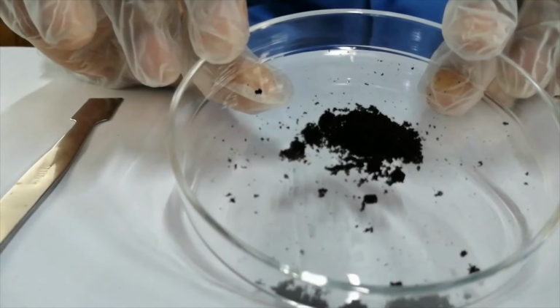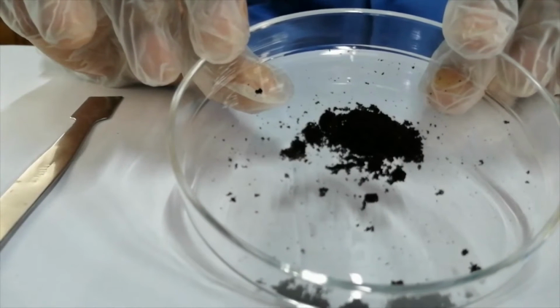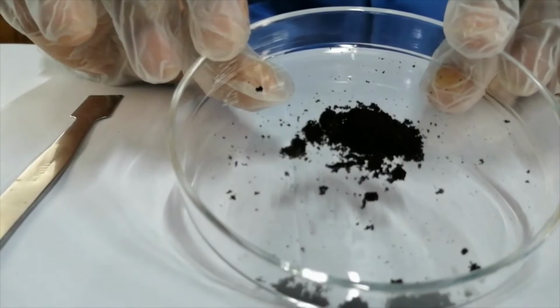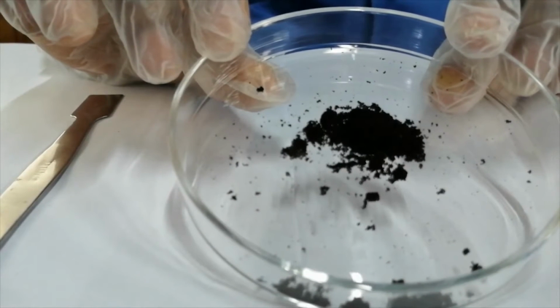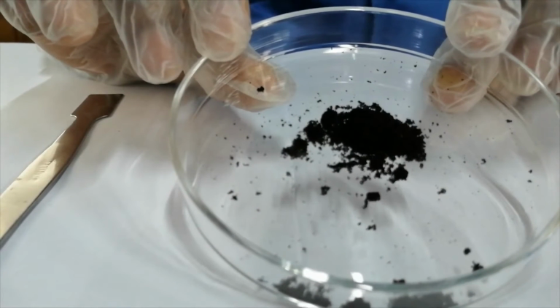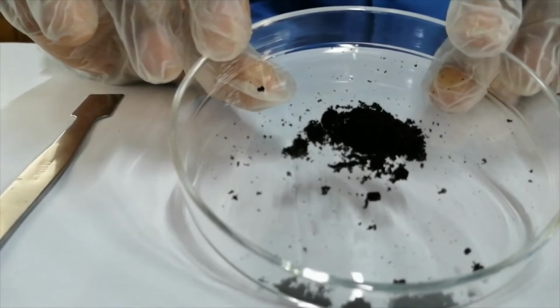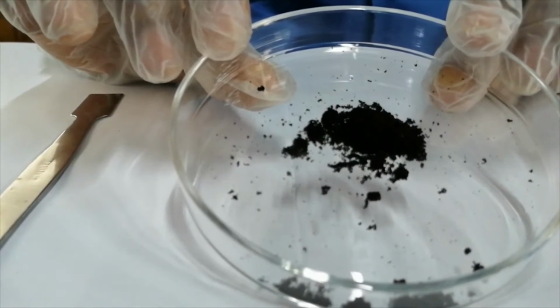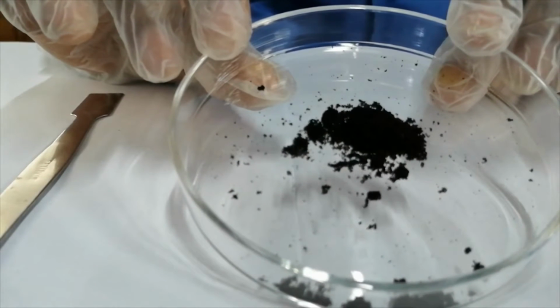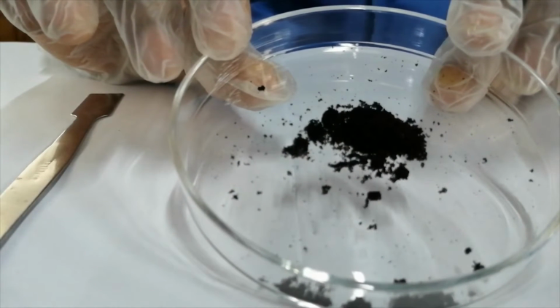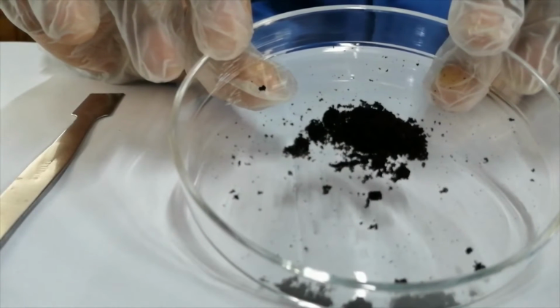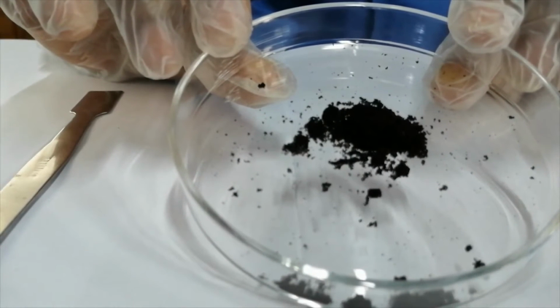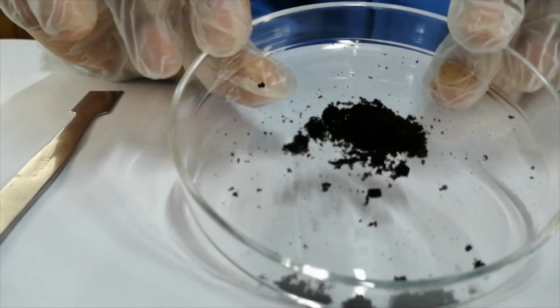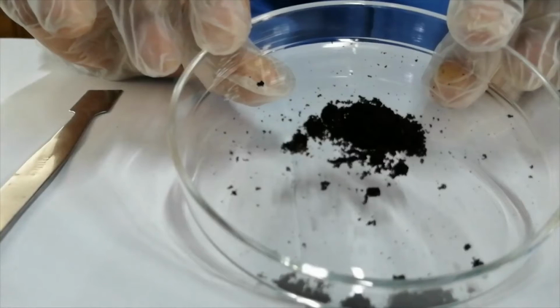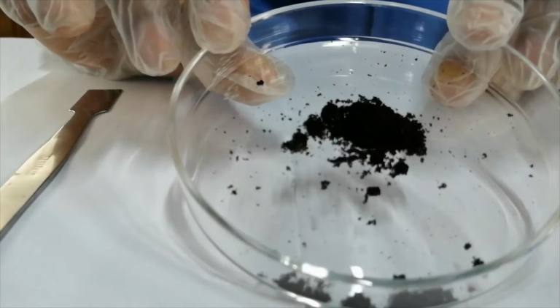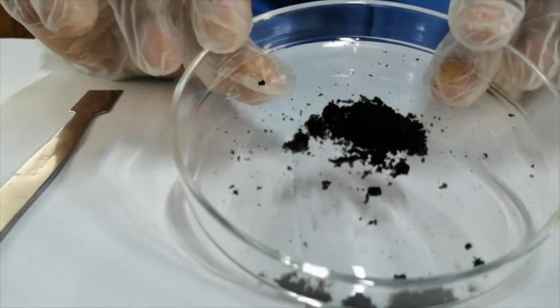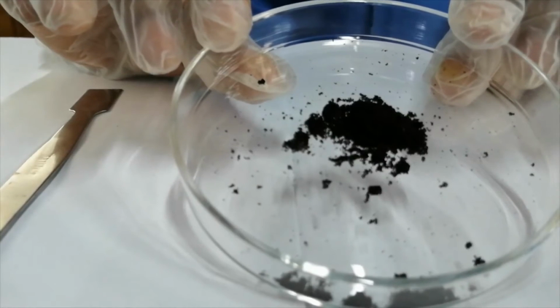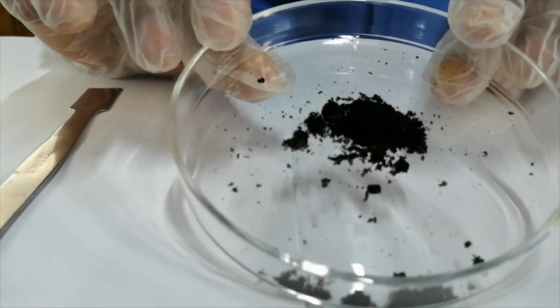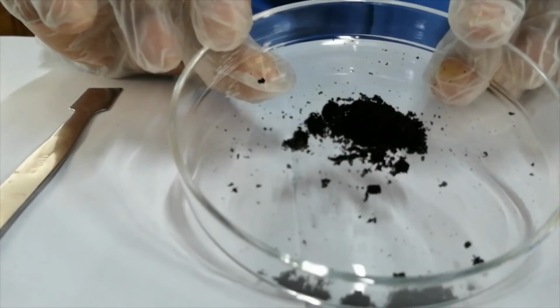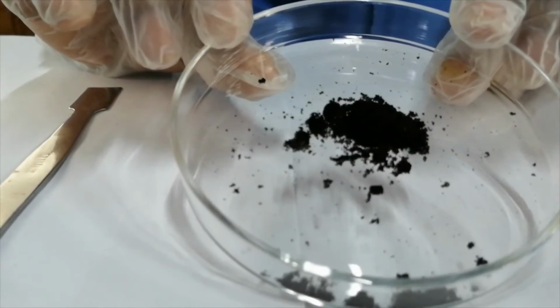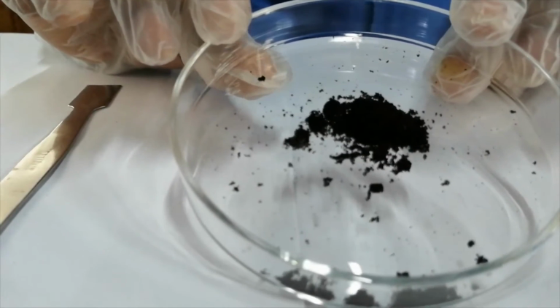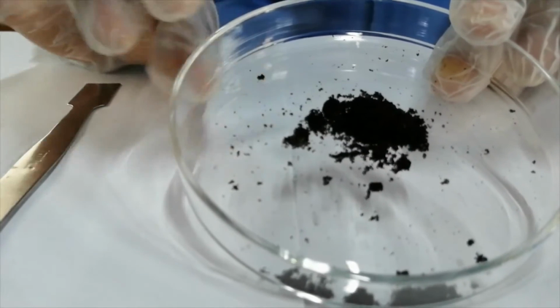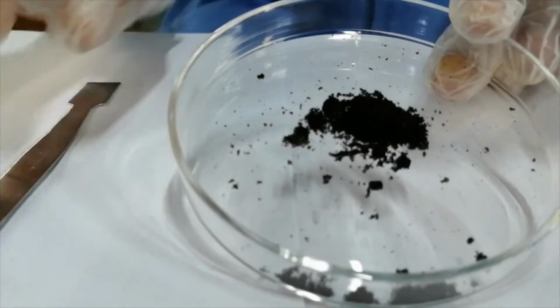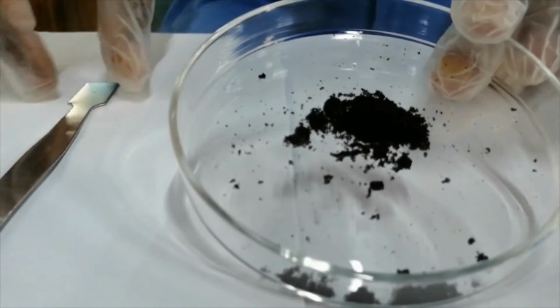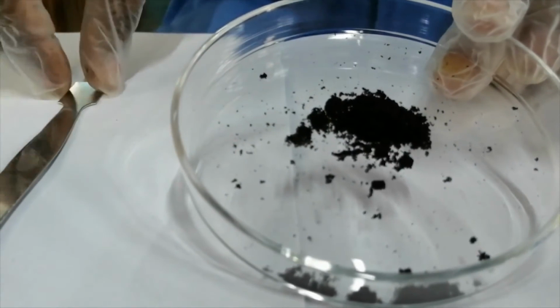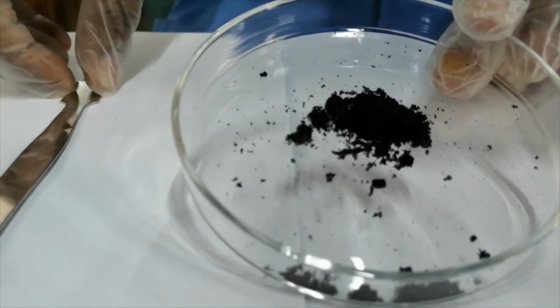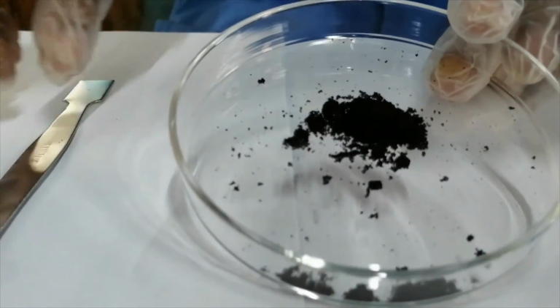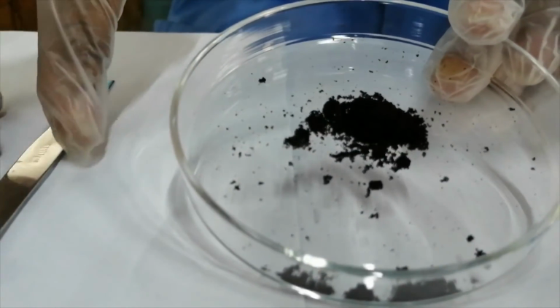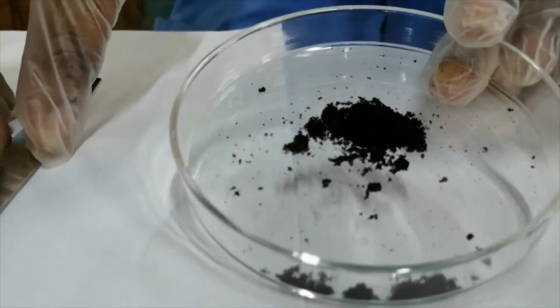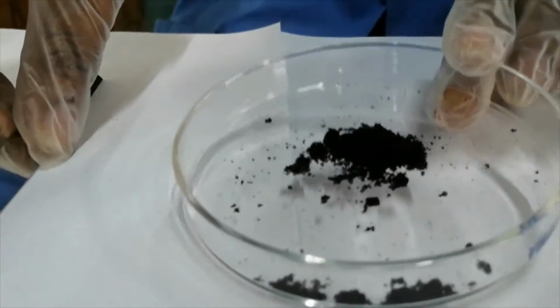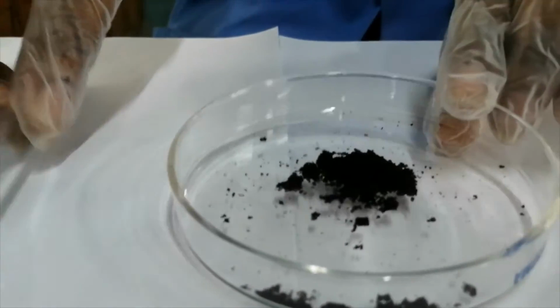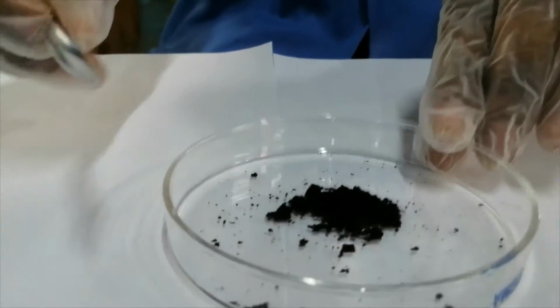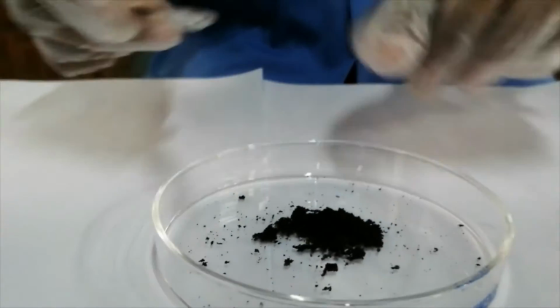These crystals are perfect for use in a diffusion experiment because they are brightly colored once added to water. Let's observe what will happen now.